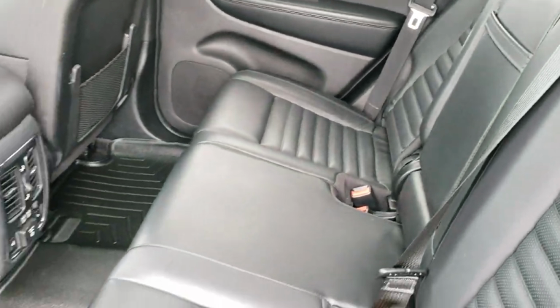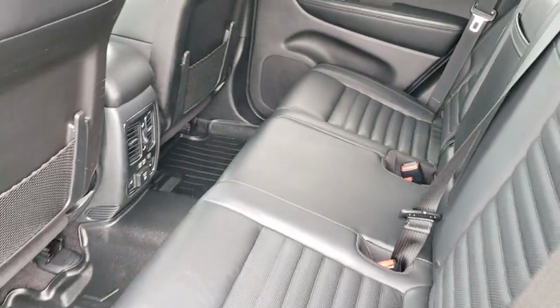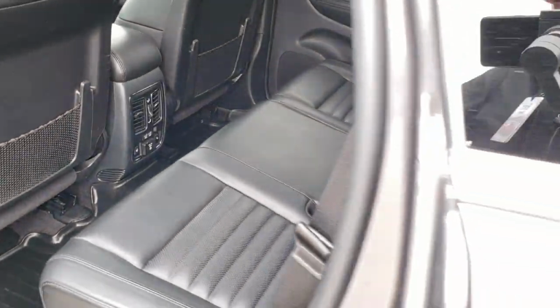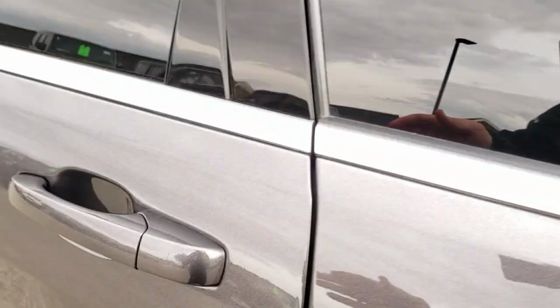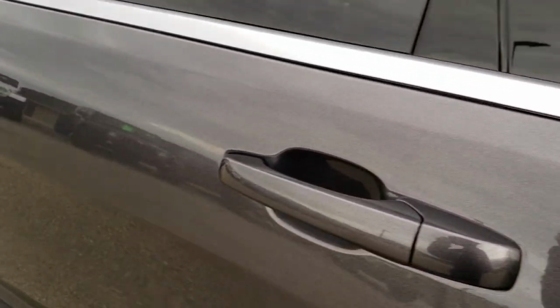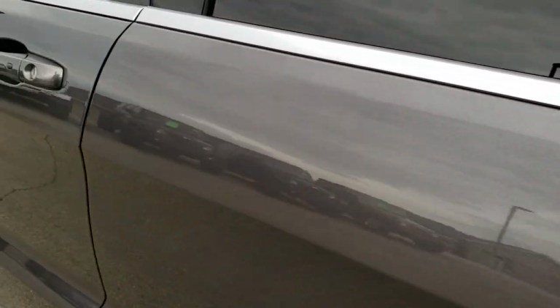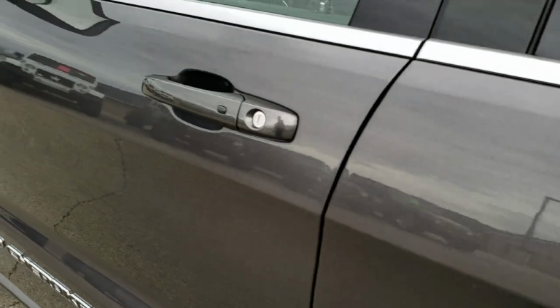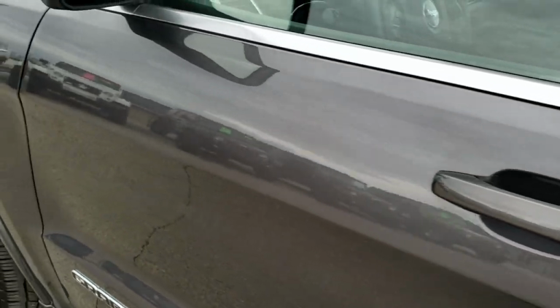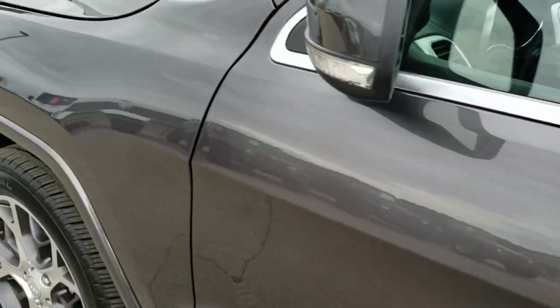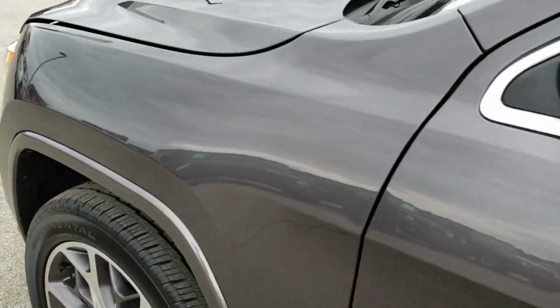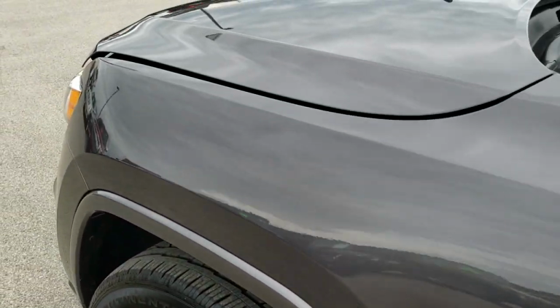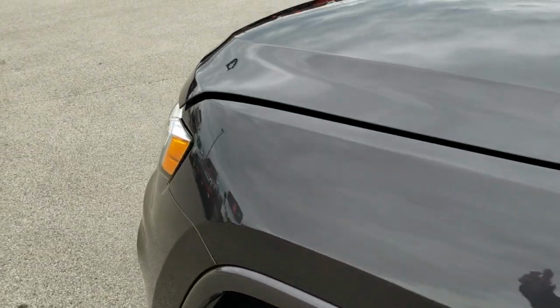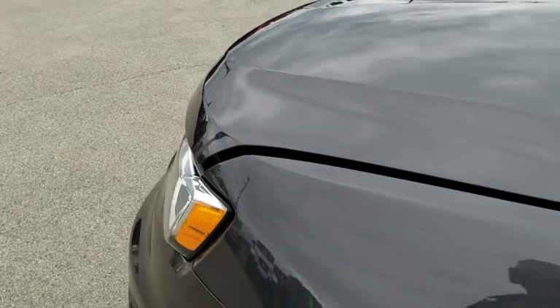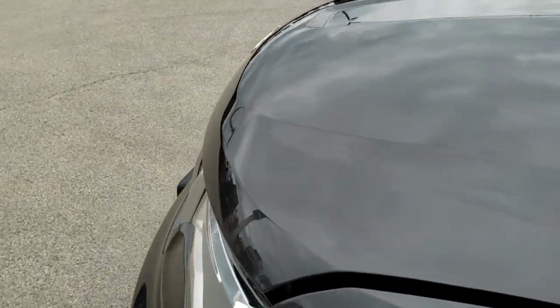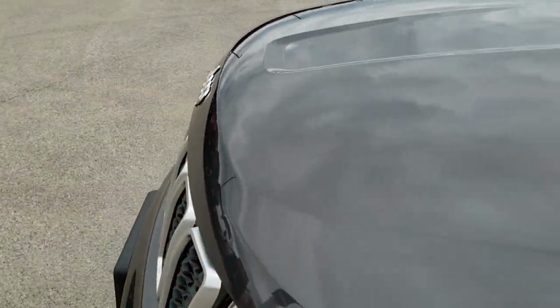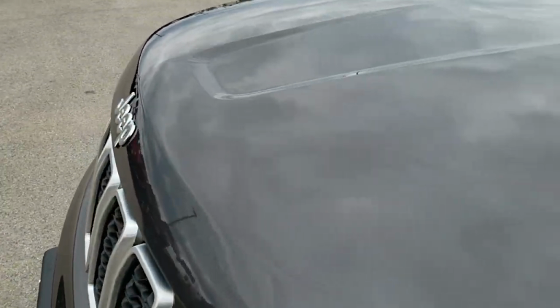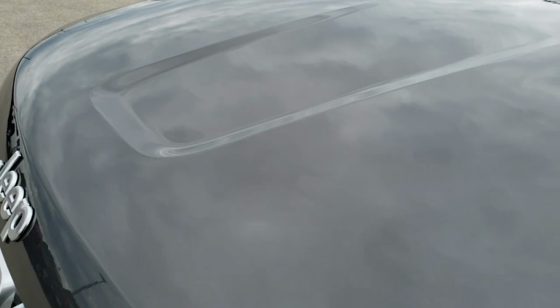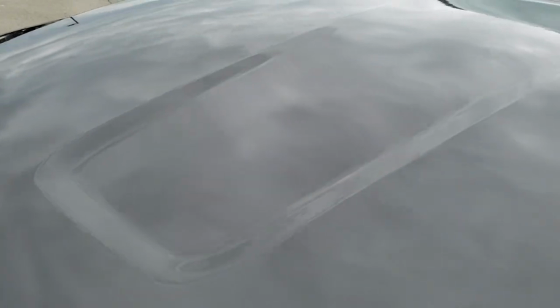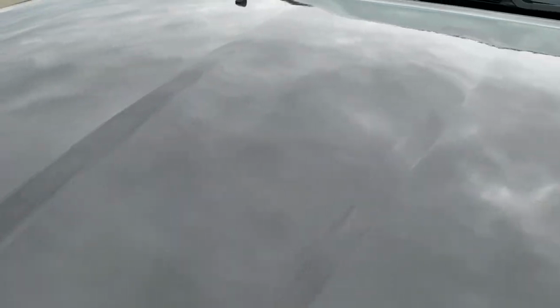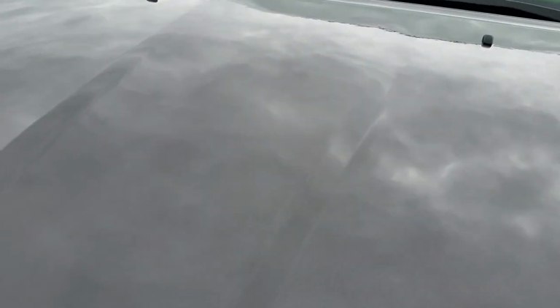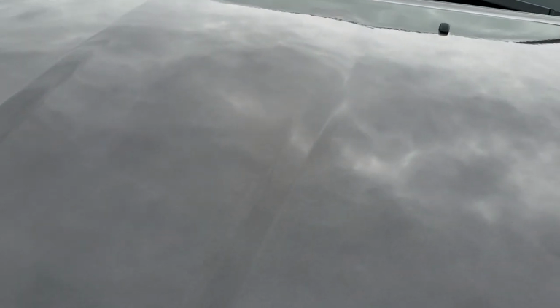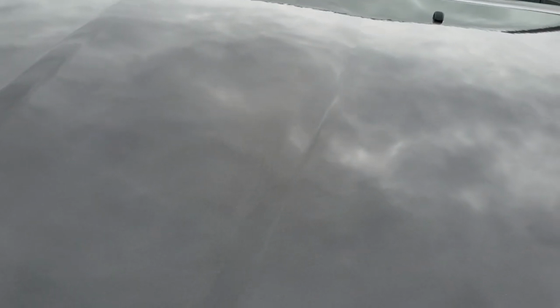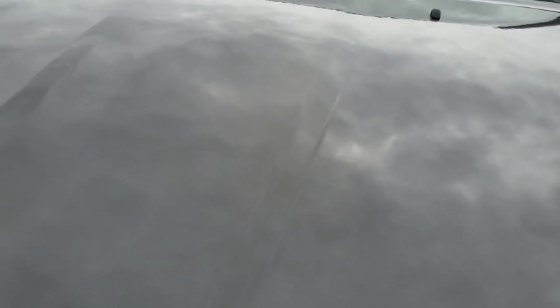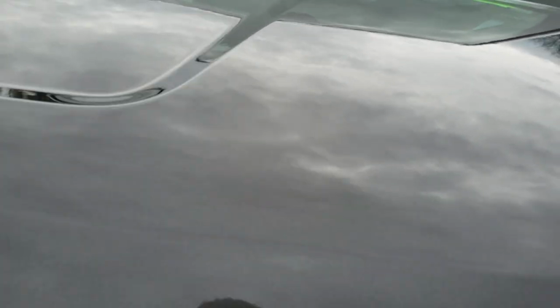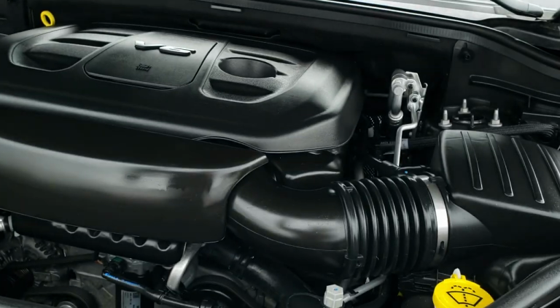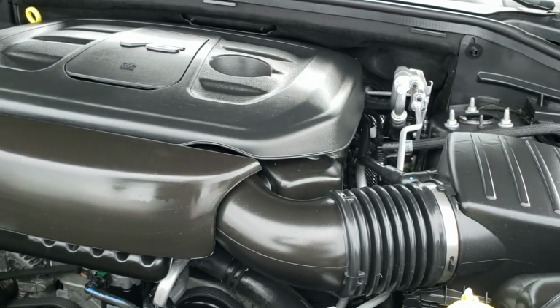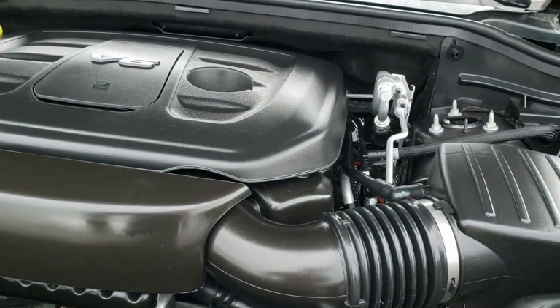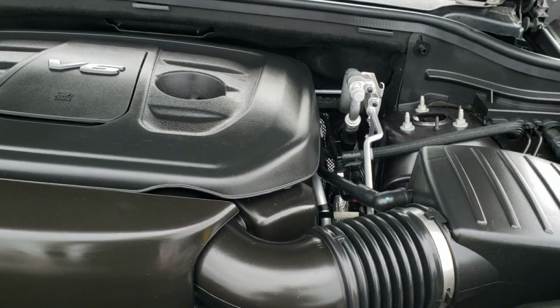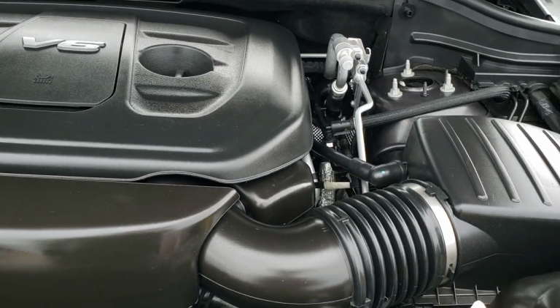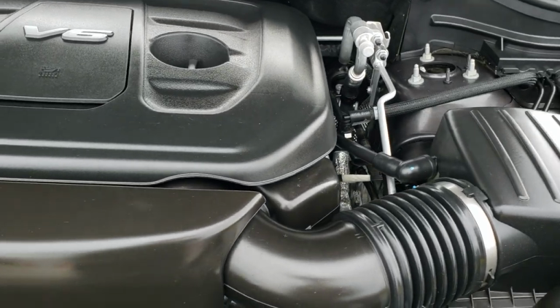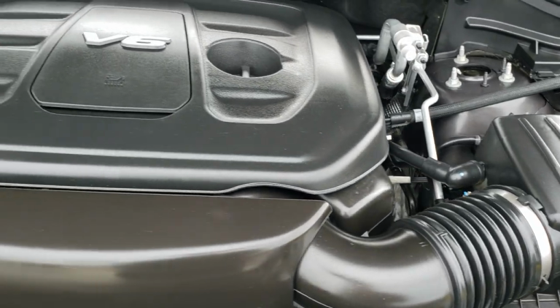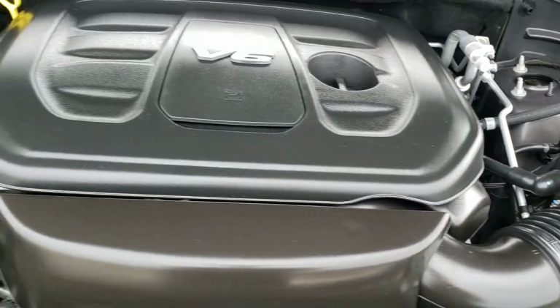We'll take a quick look under the hood. Again, I'd like to thank you for checking out the video today. Hopefully from this video you've been able to tell just how clean this Jeep is all the way around, inside and out, so that you can make a smart buying decision, whether you're 10 miles away or 100 miles away.